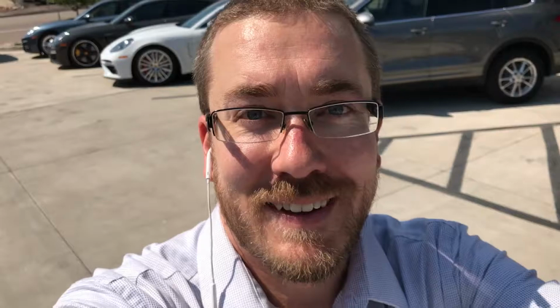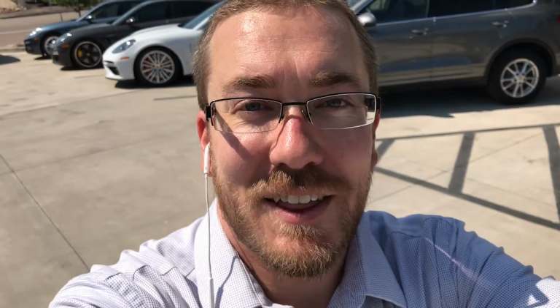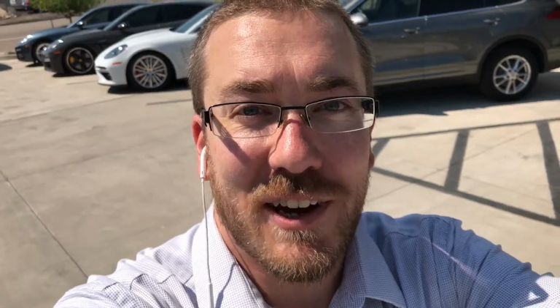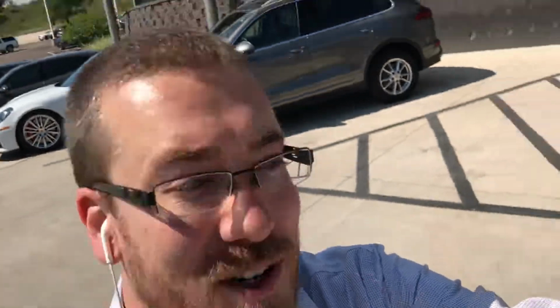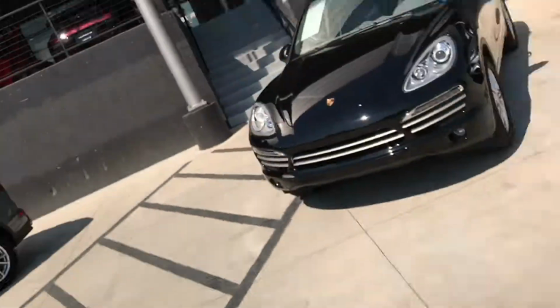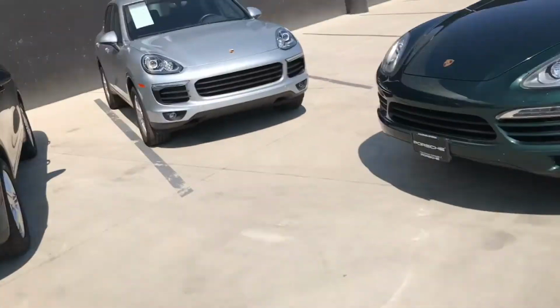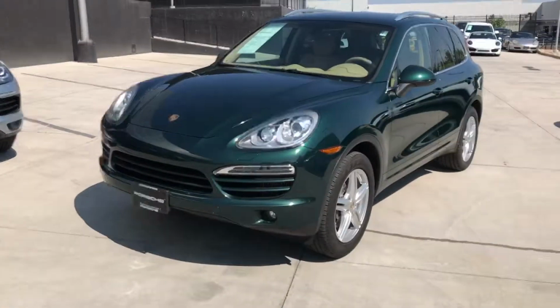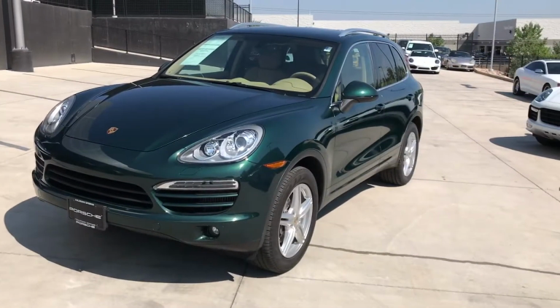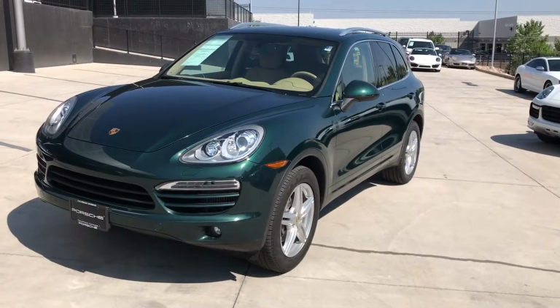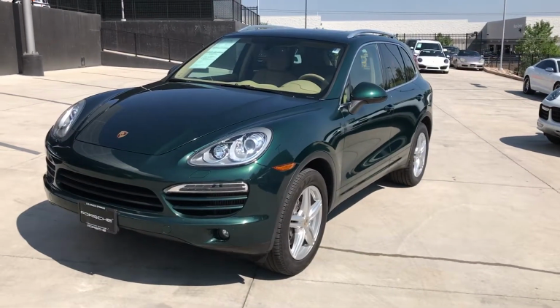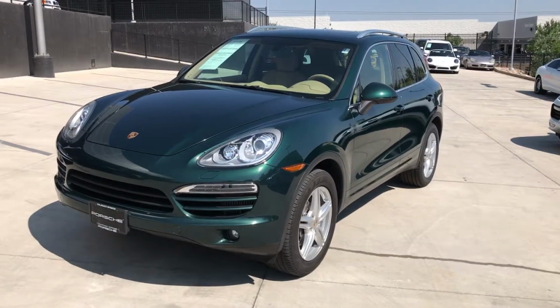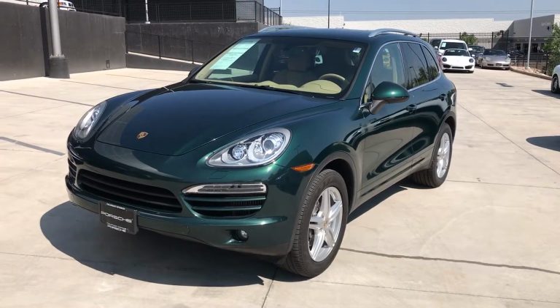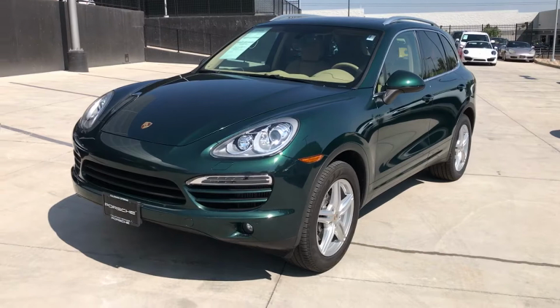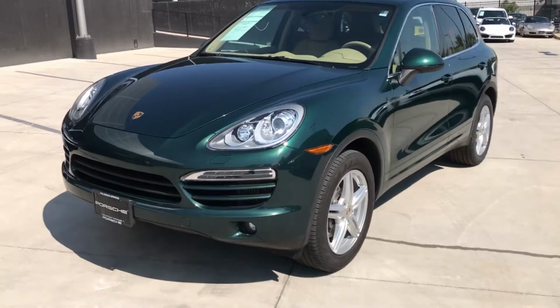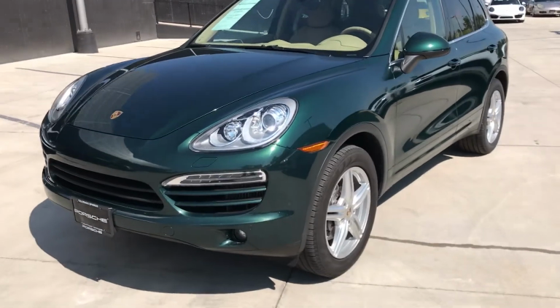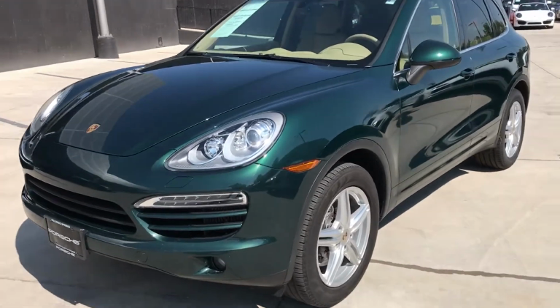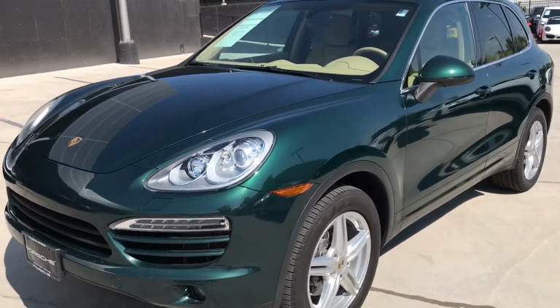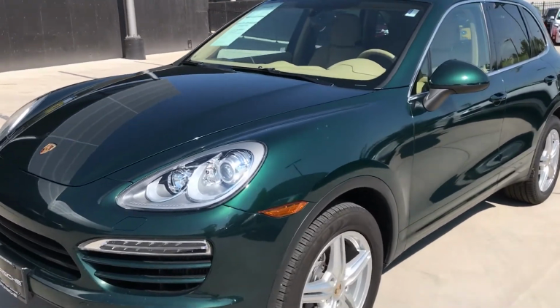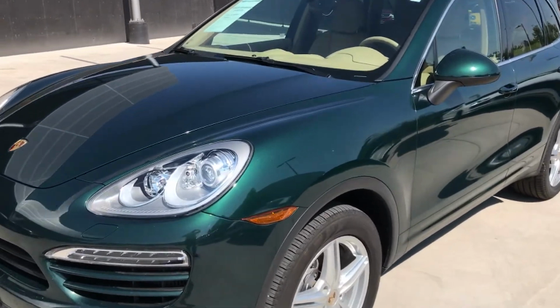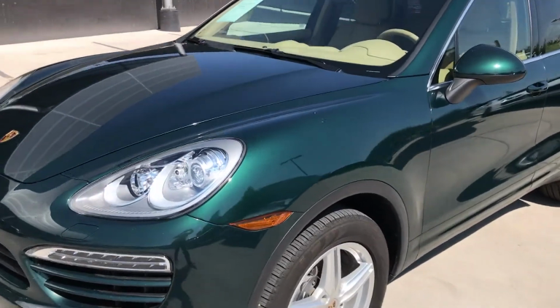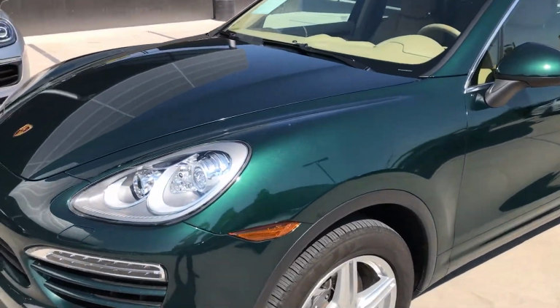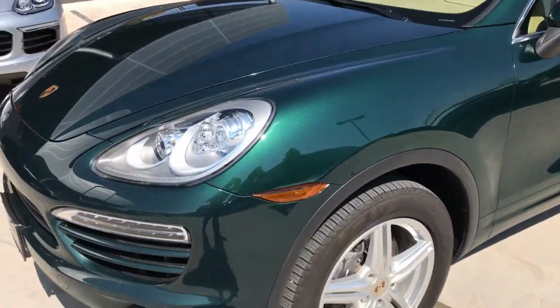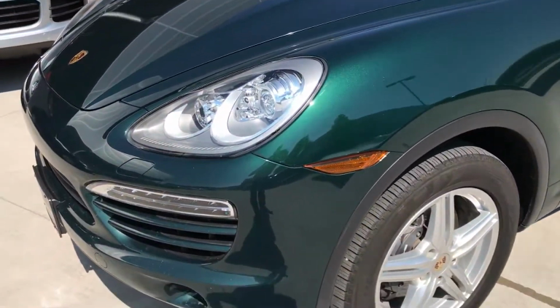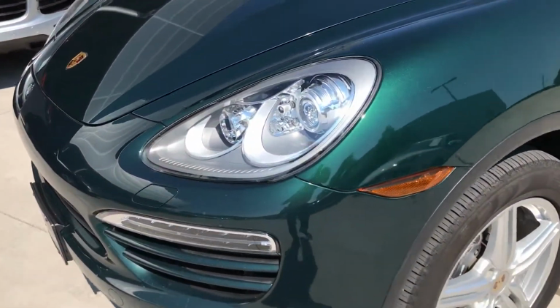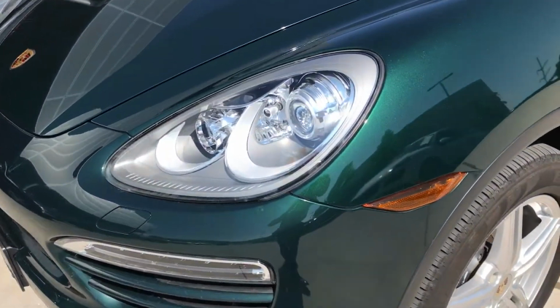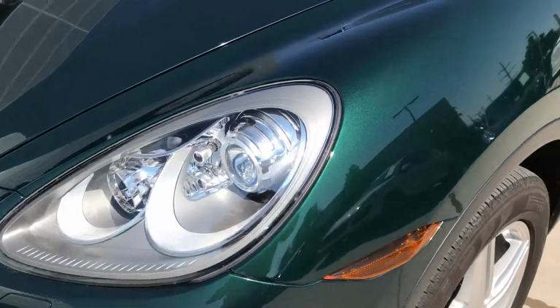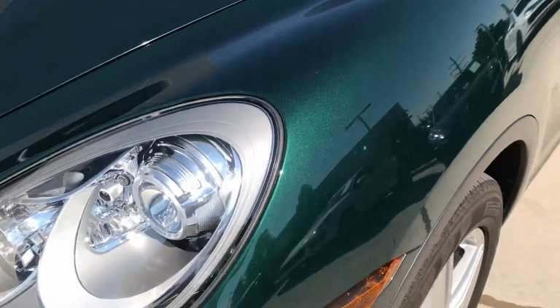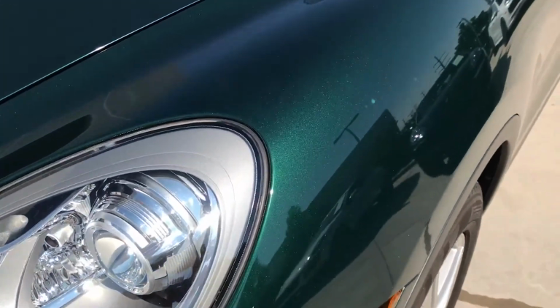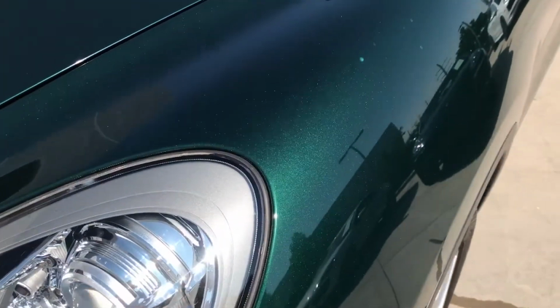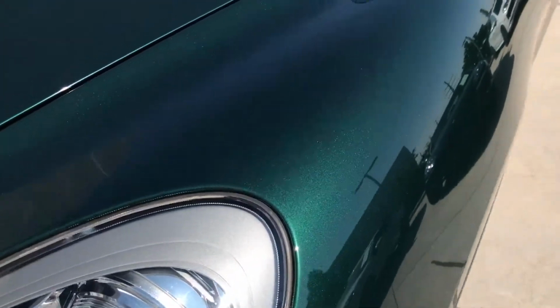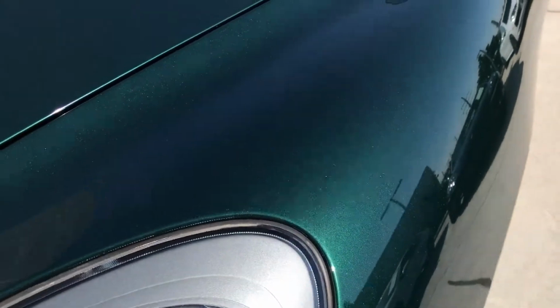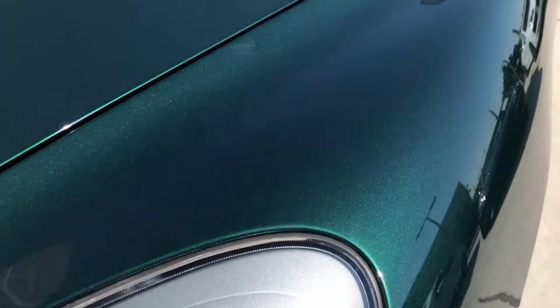Hey, this is Kirk at Porsche Colorado Springs. We've got the 2013 Cayenne Diesel. This one has a beautiful green with tan interior. You can see it's got a metallic in it too. As I move the camera, you can see it sparkle.